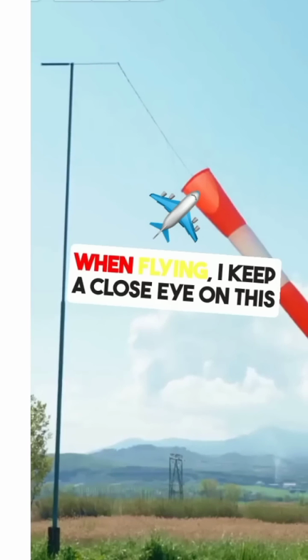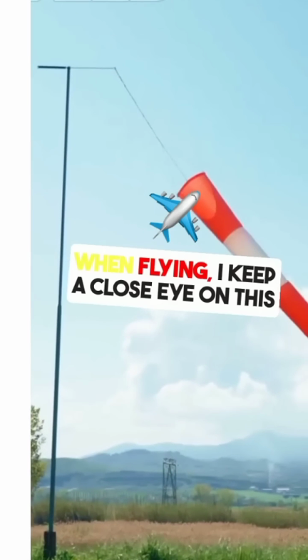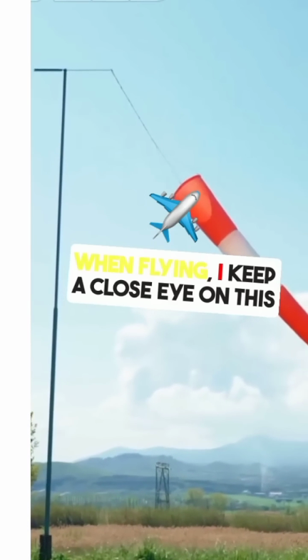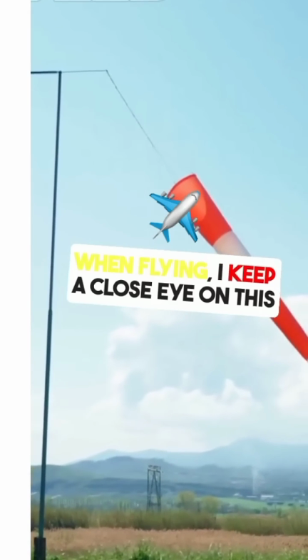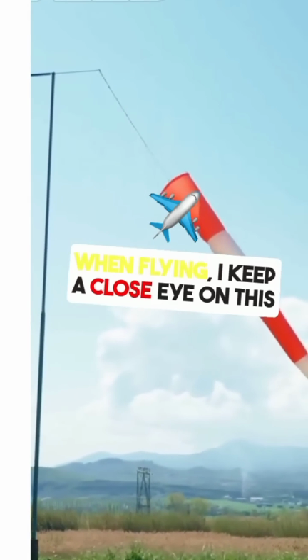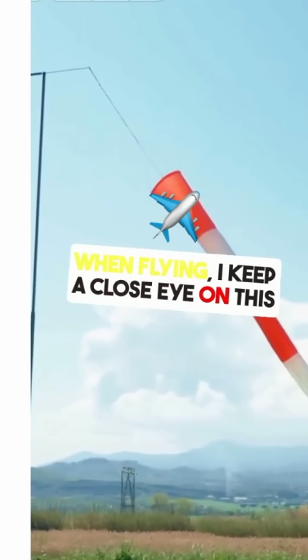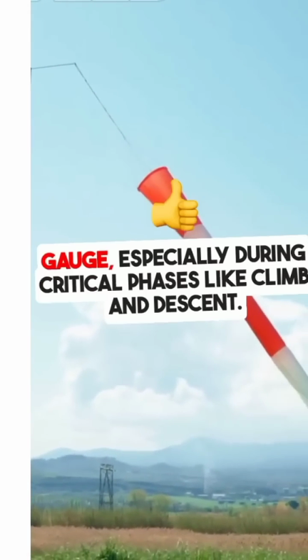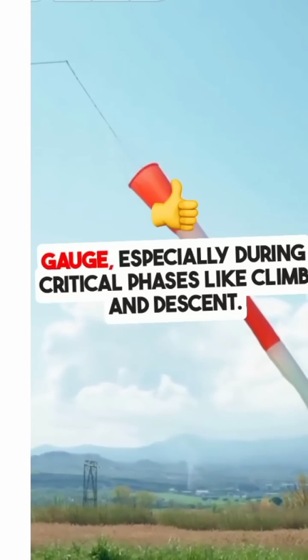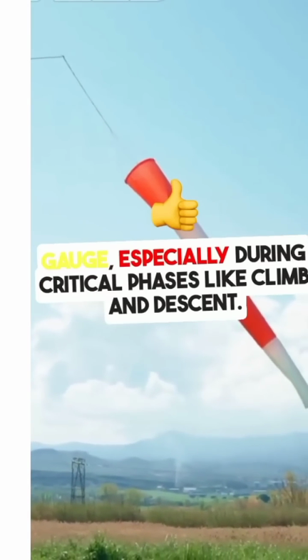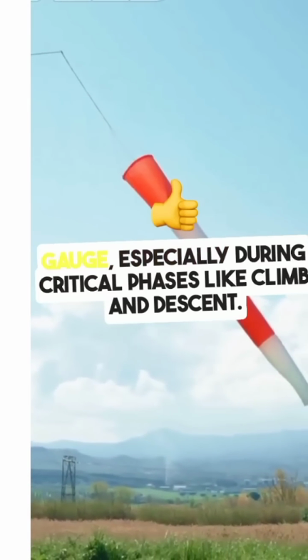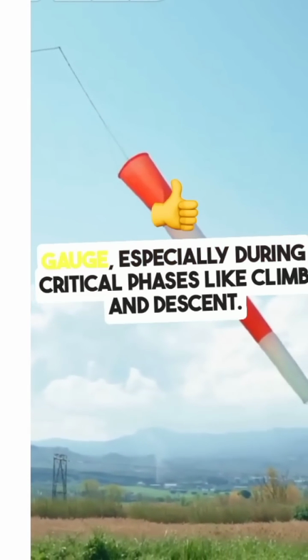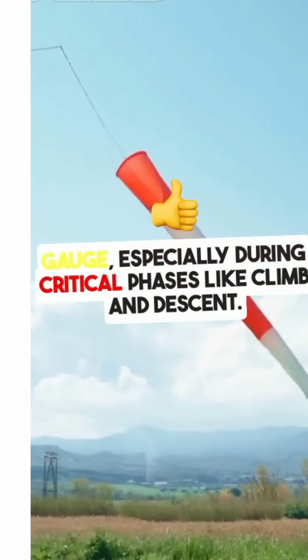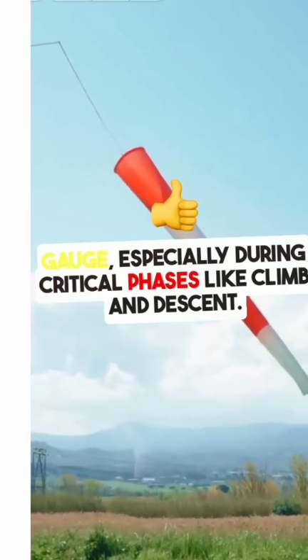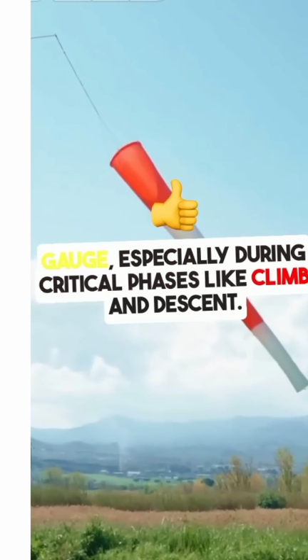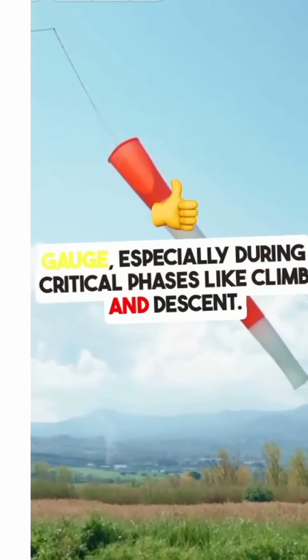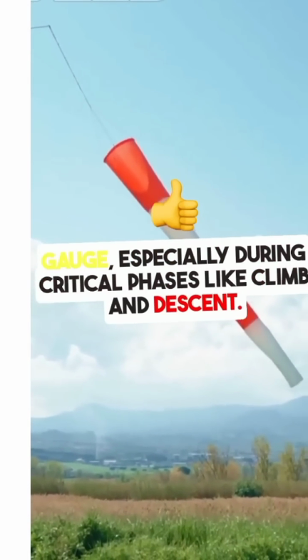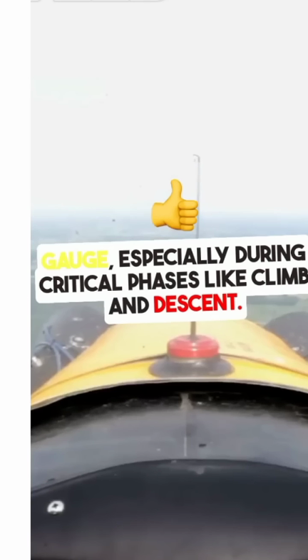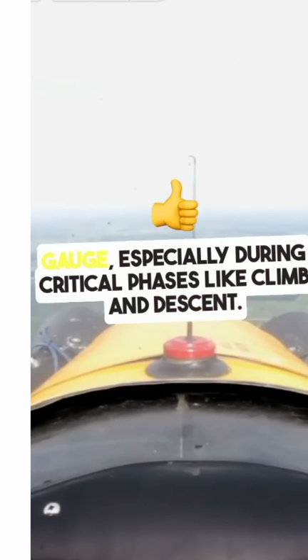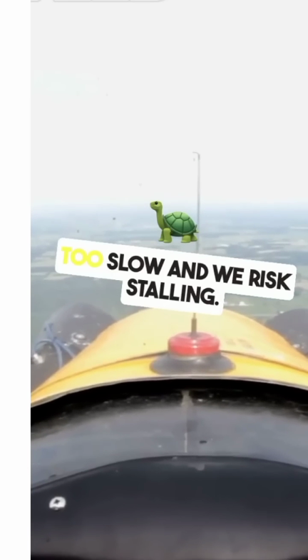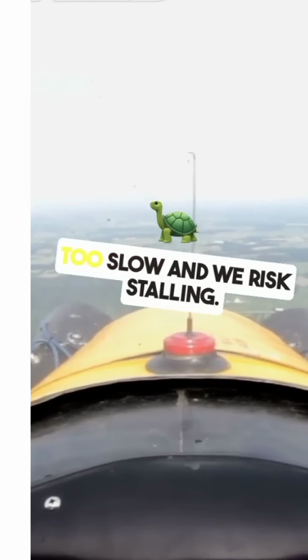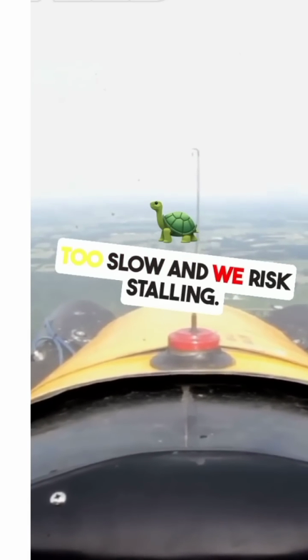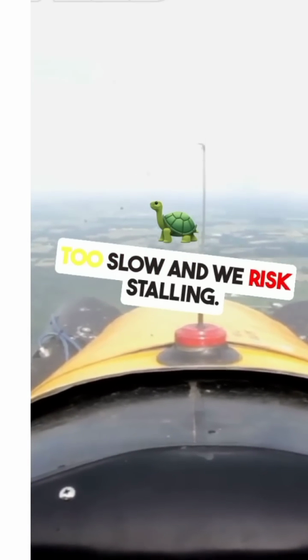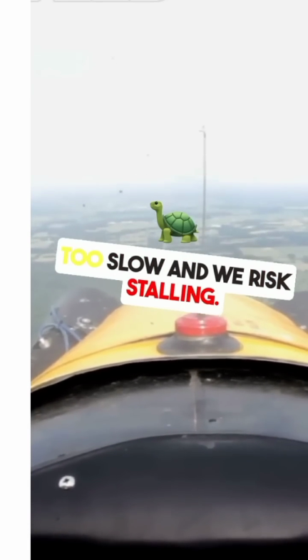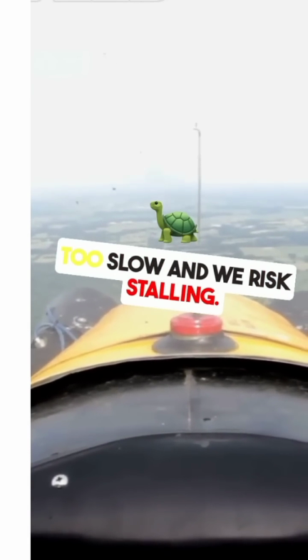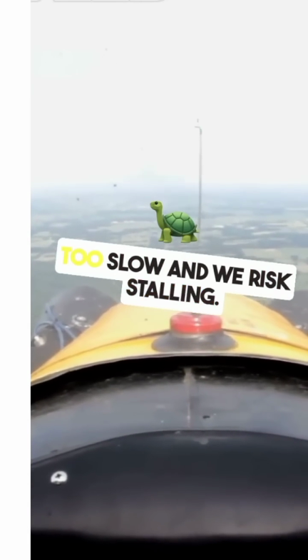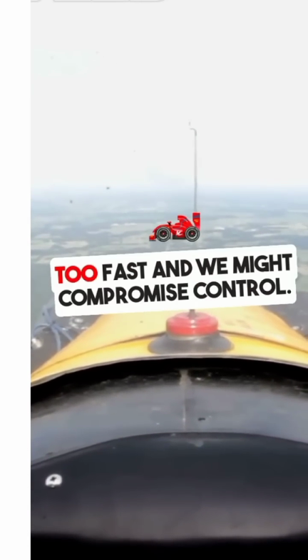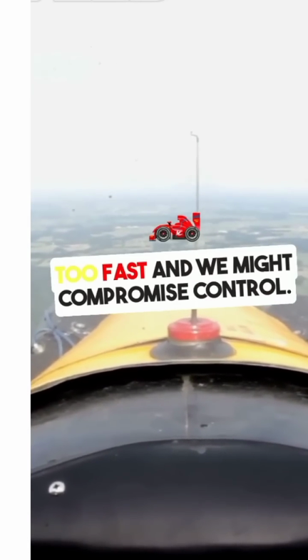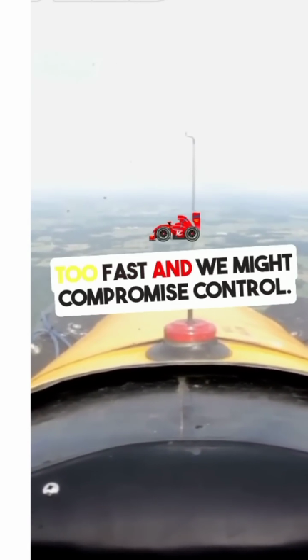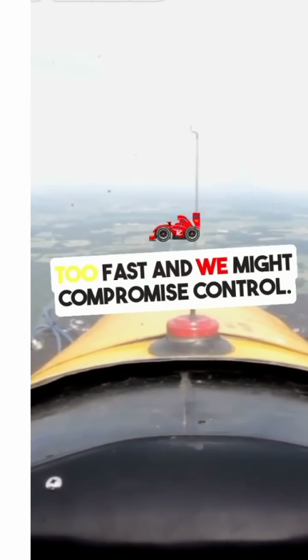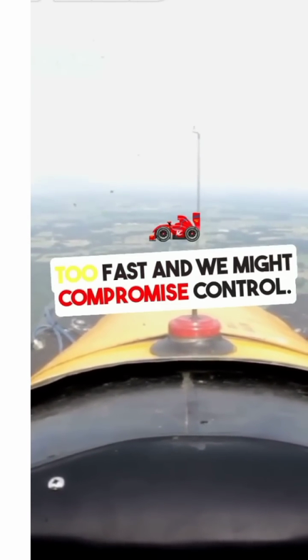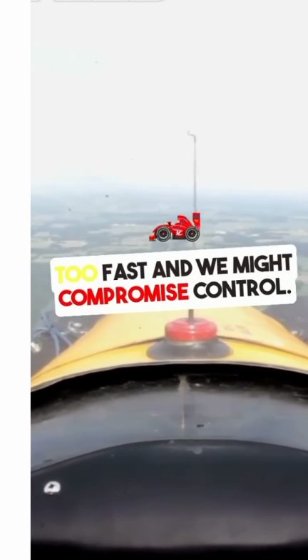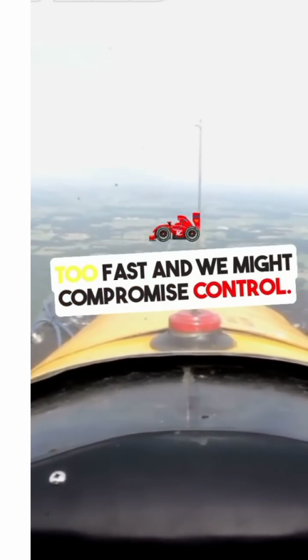When flying, I keep a close eye on this gauge, especially during critical phases like climb and descent. Too slow, and we risk stalling. Too fast, and we might compromise control.